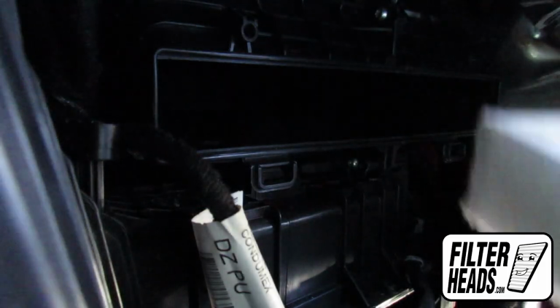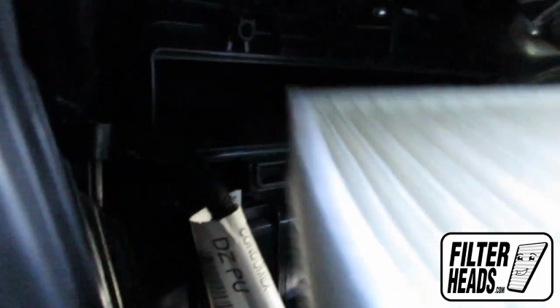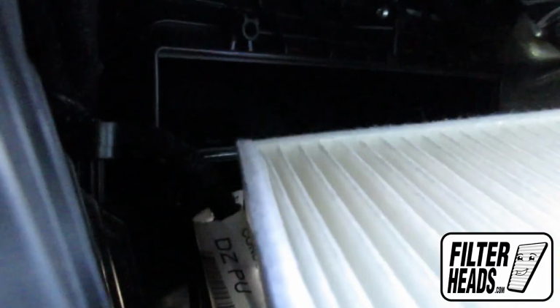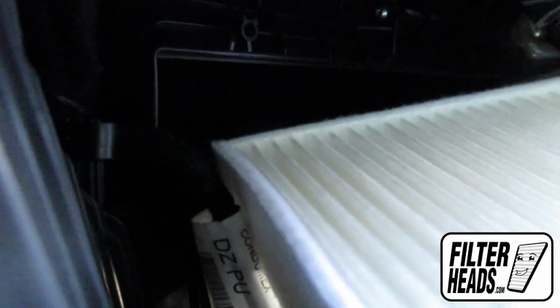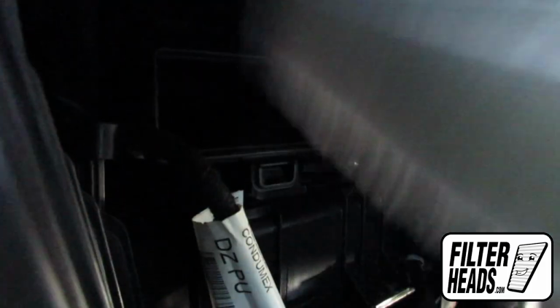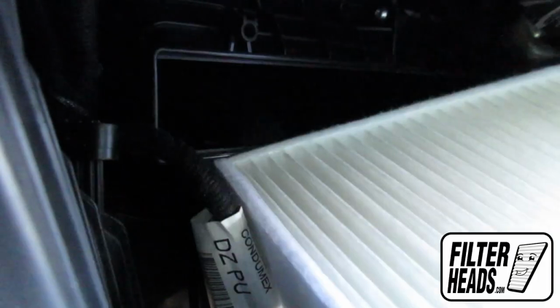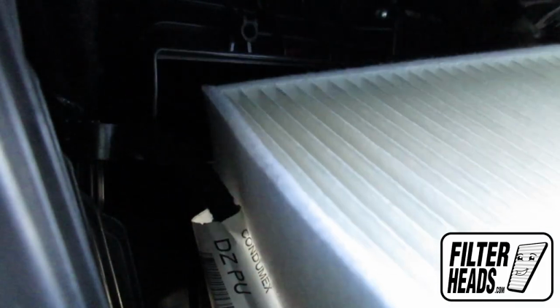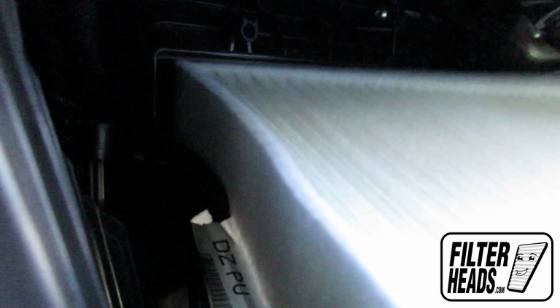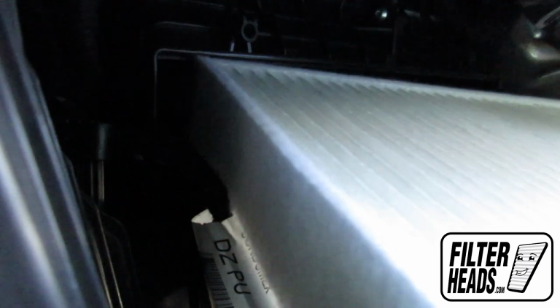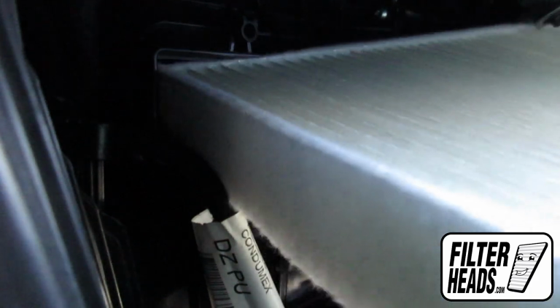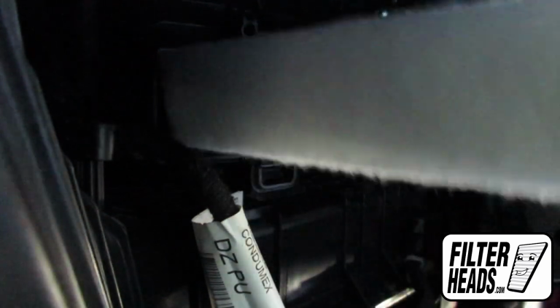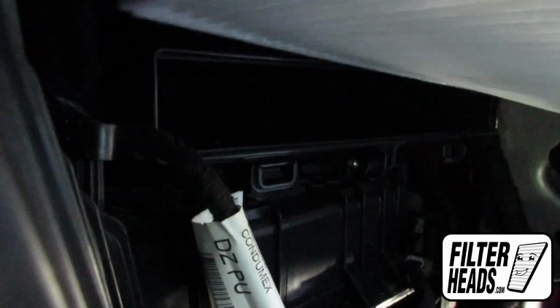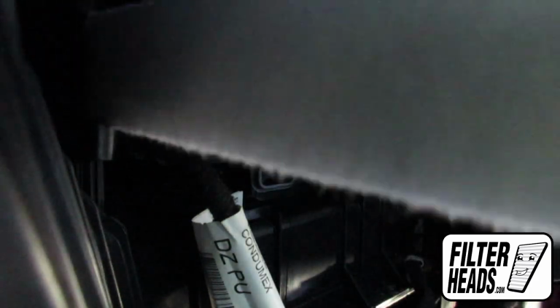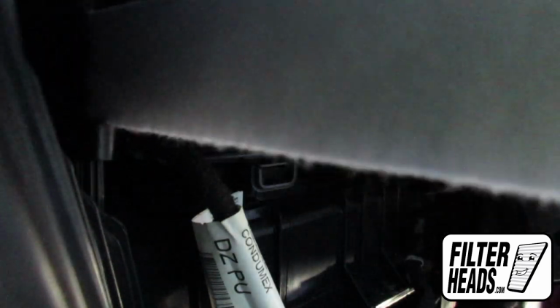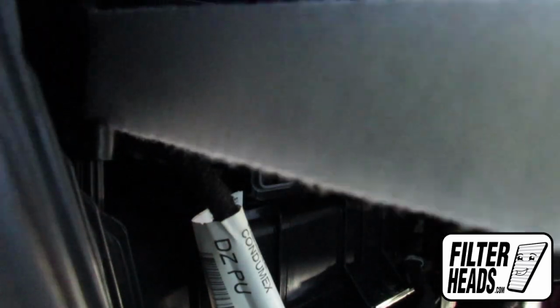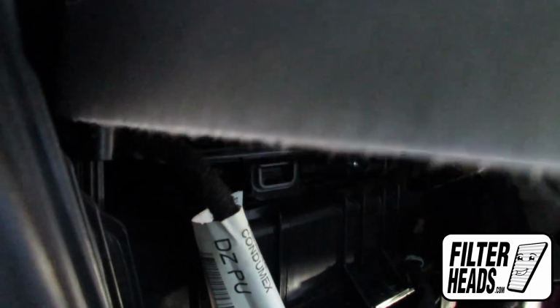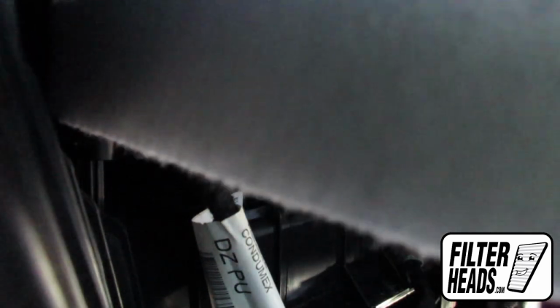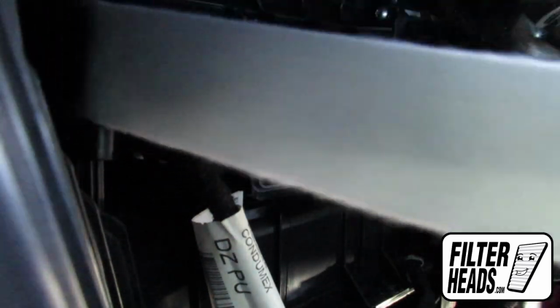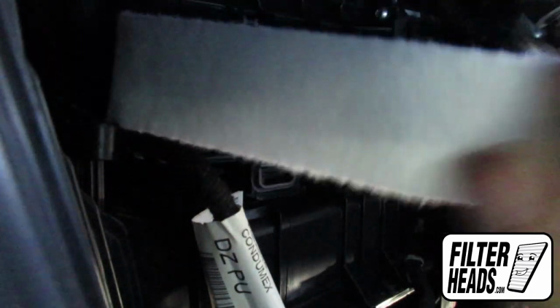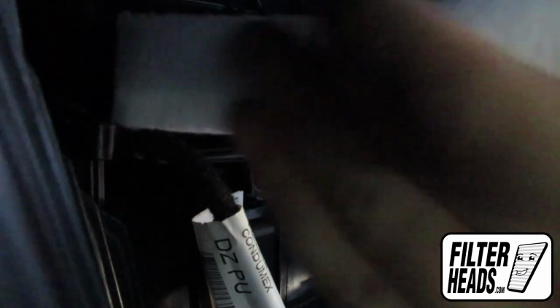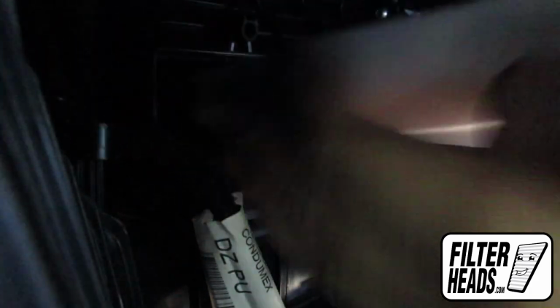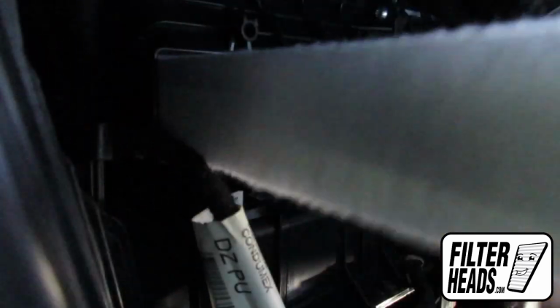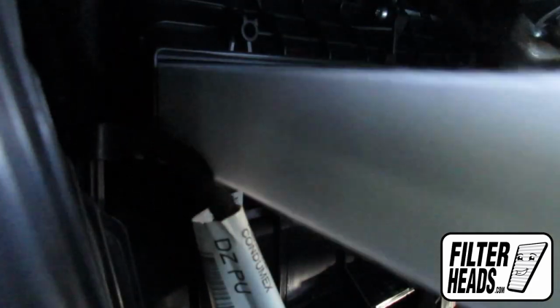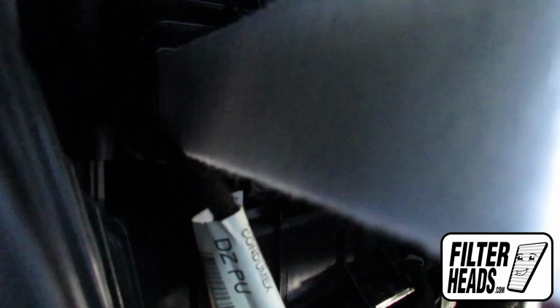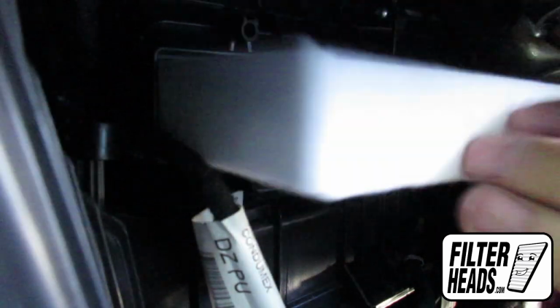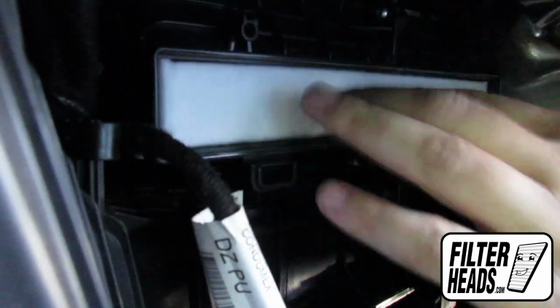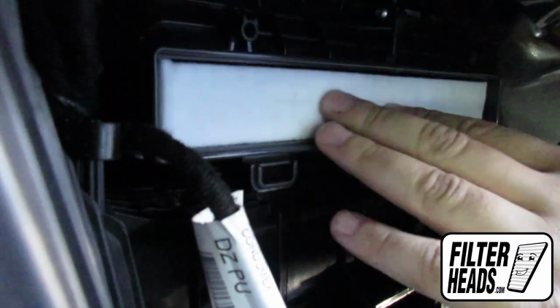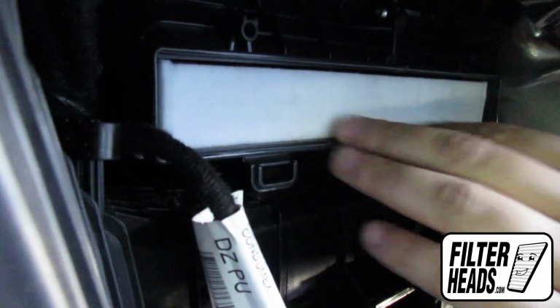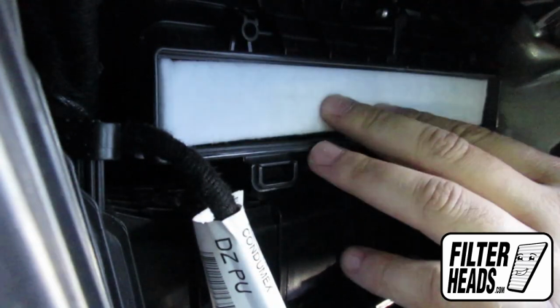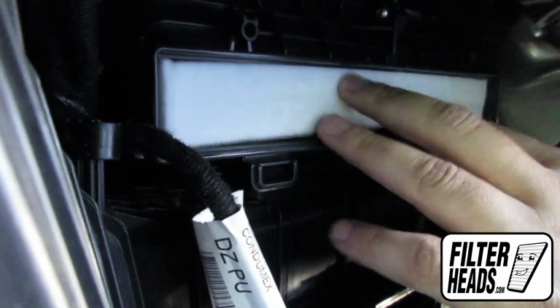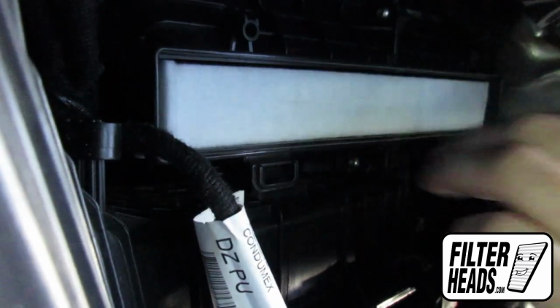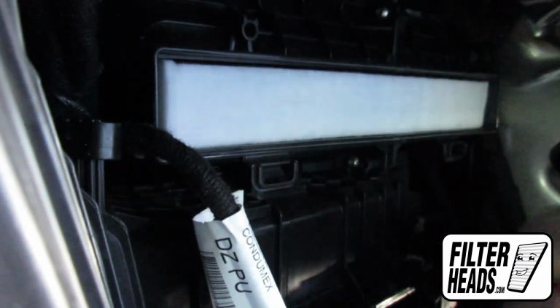Recommended replacement every 15,000 miles or one year. Refer to your vehicle owner's manual for specifications. Visit our website to order your filter to ensure that it fits.